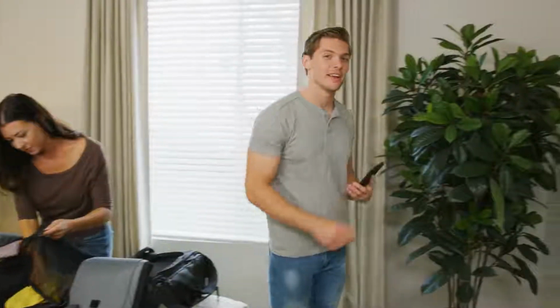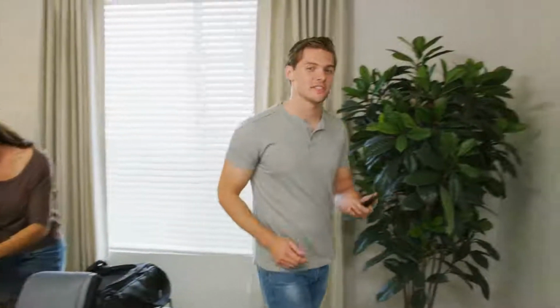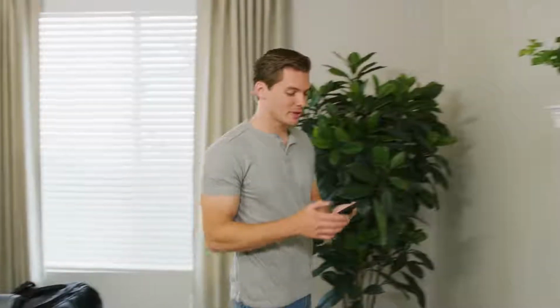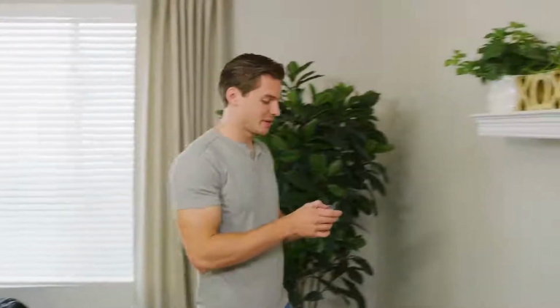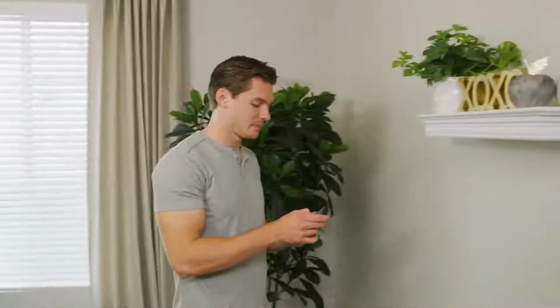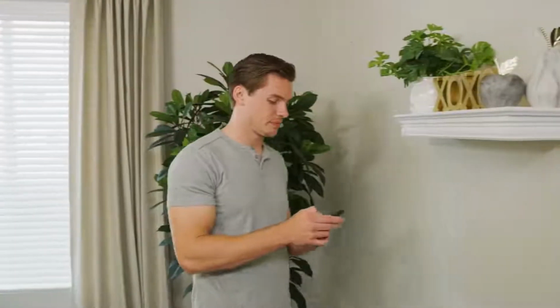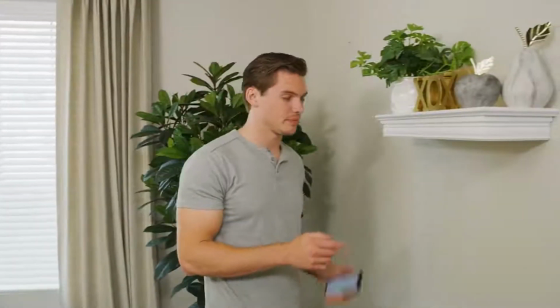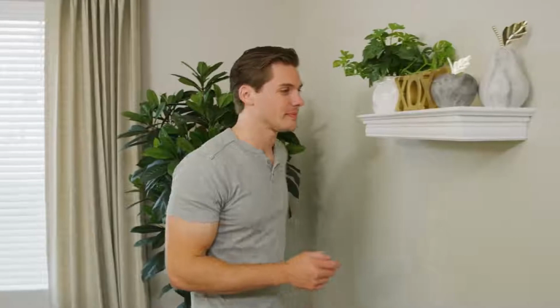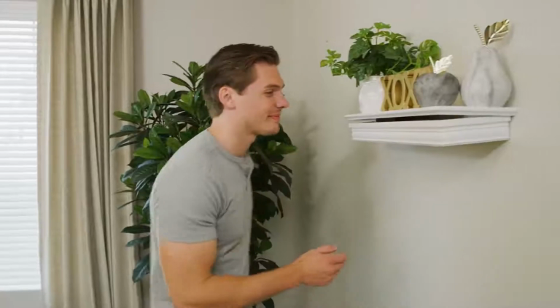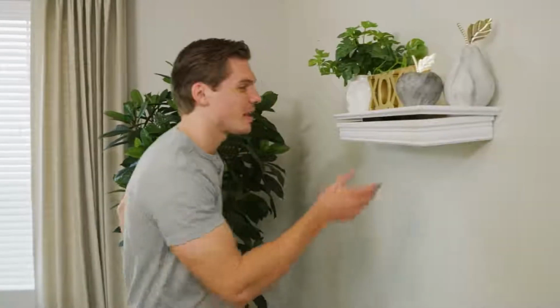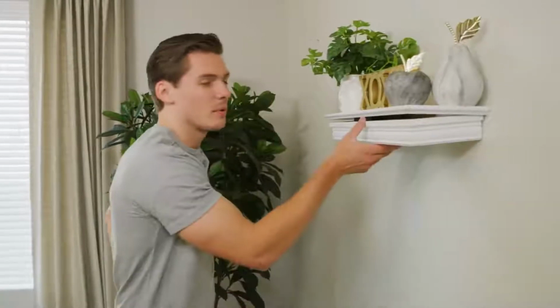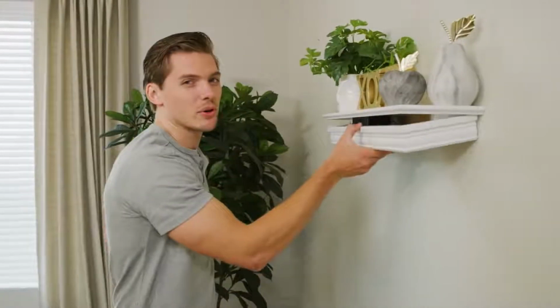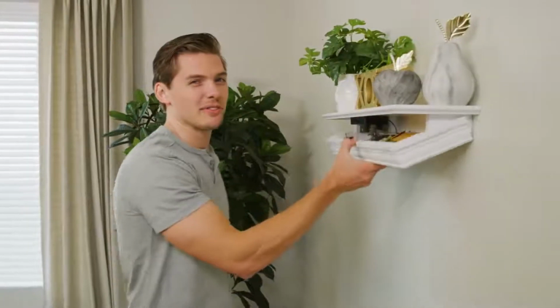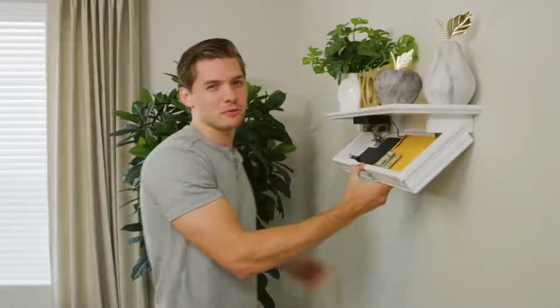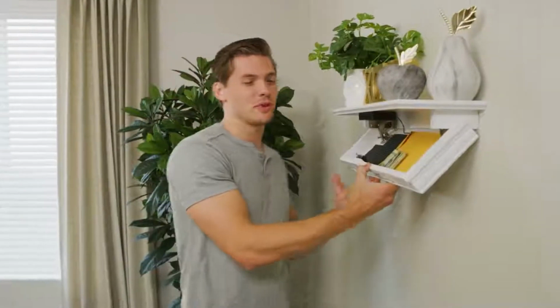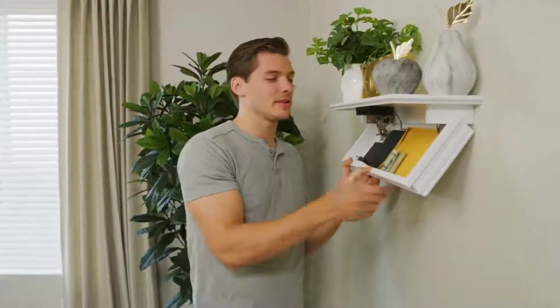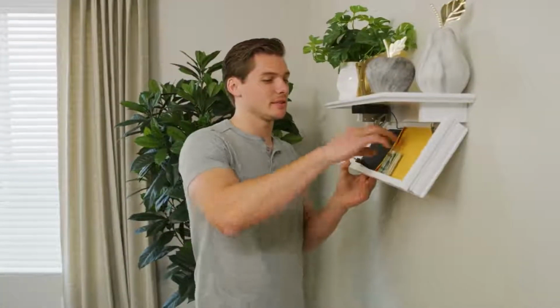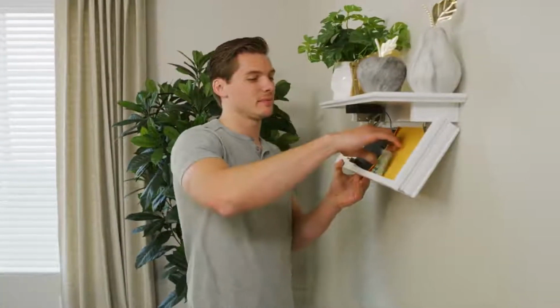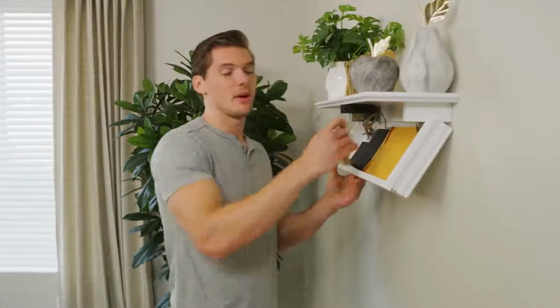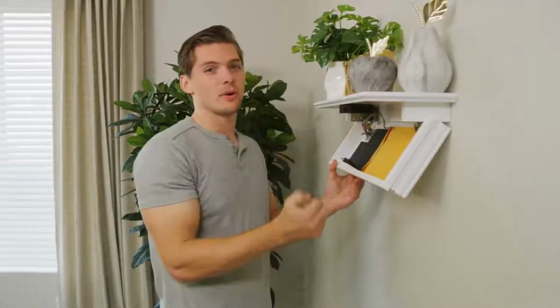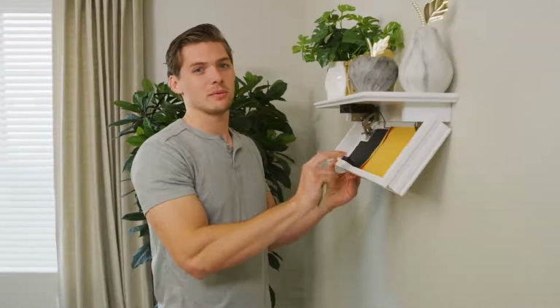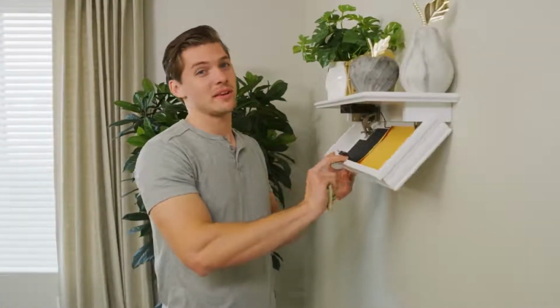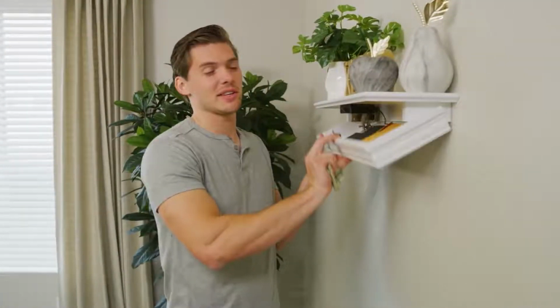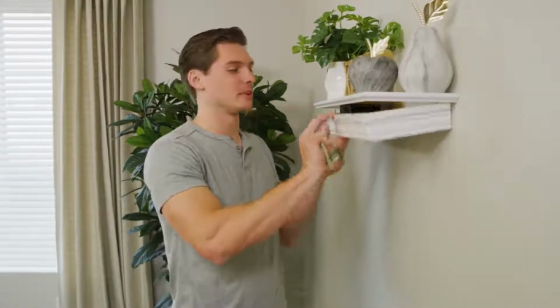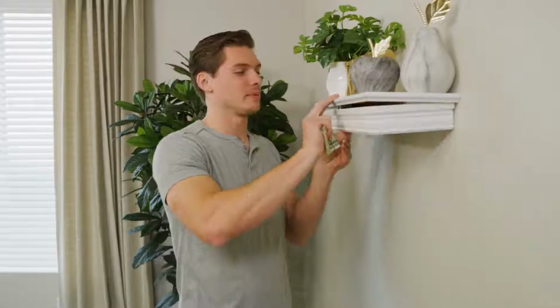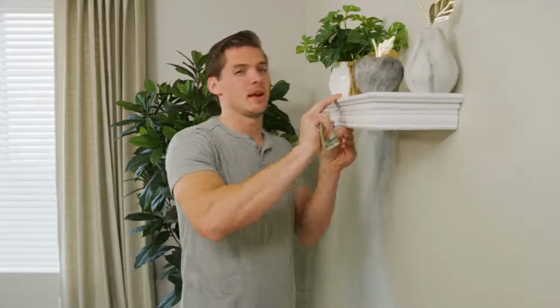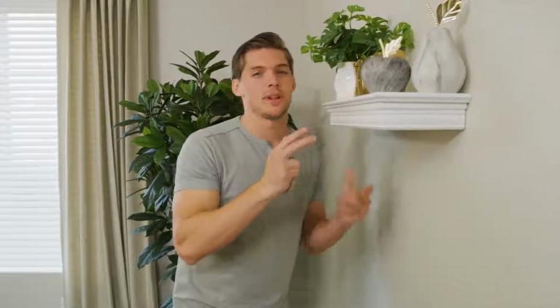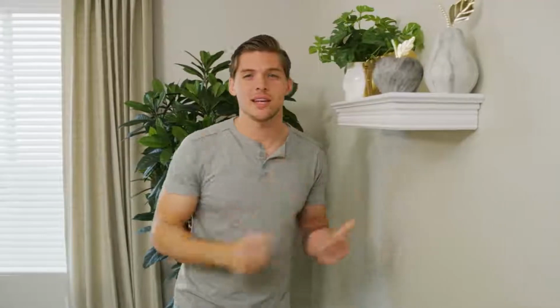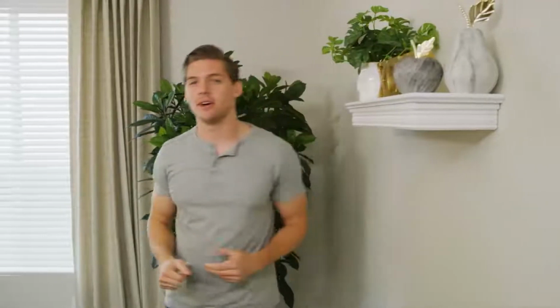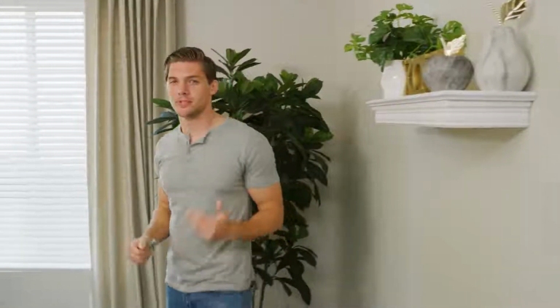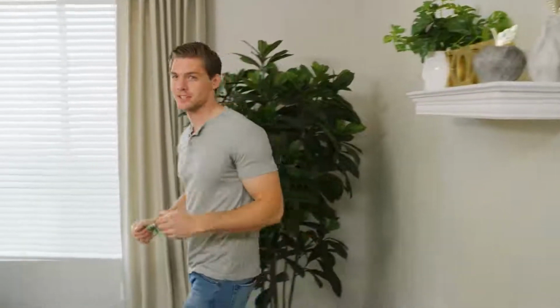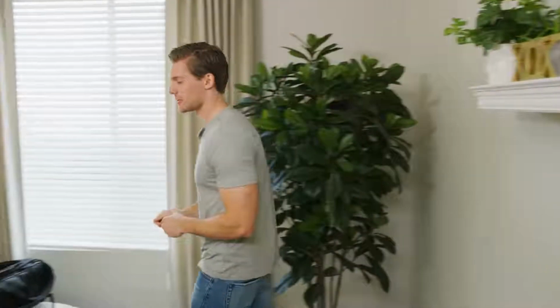This is a SmartSafe. Whether we're going out of town for a few days or we're just having guests over, we like to keep our valuables hidden and secure.